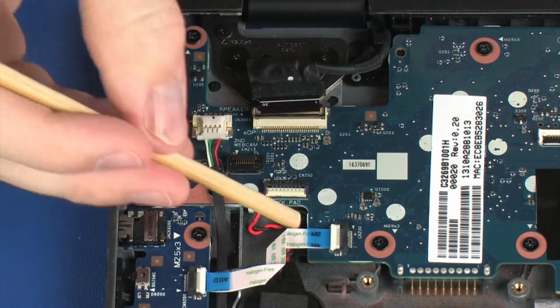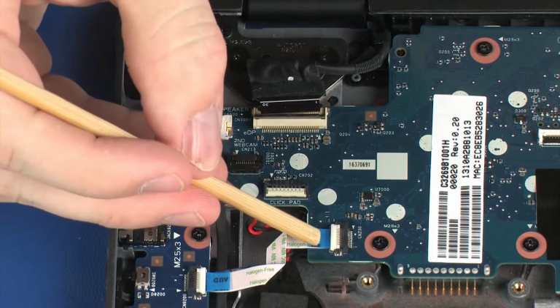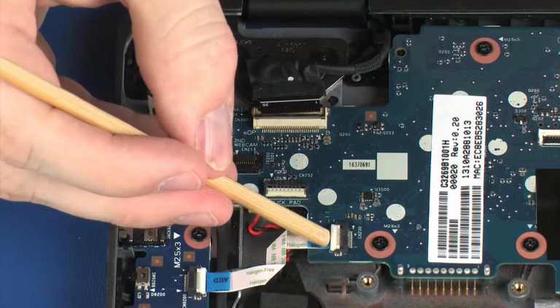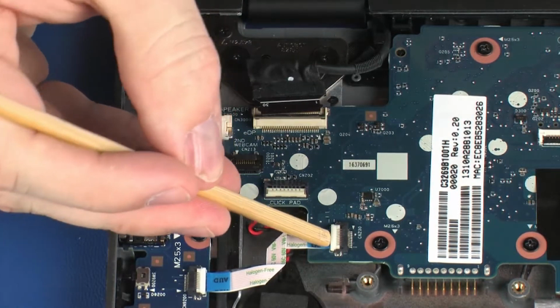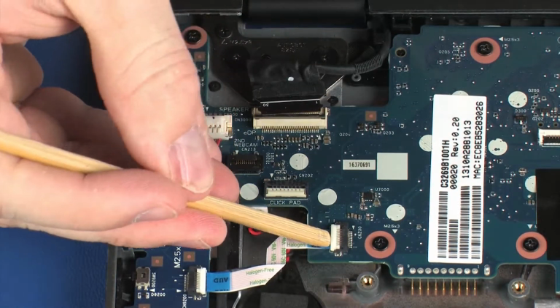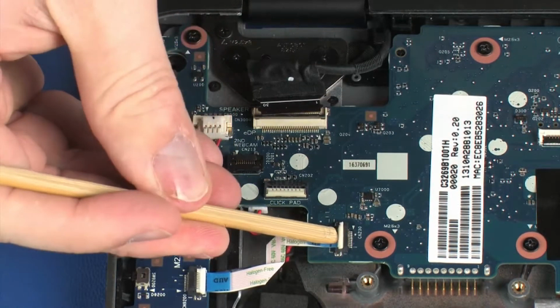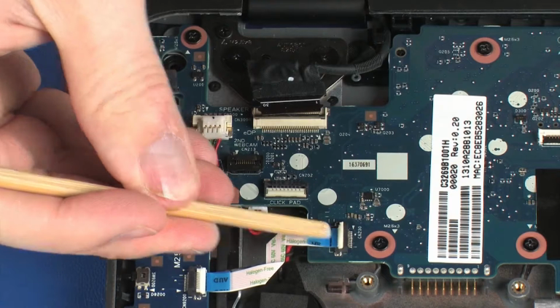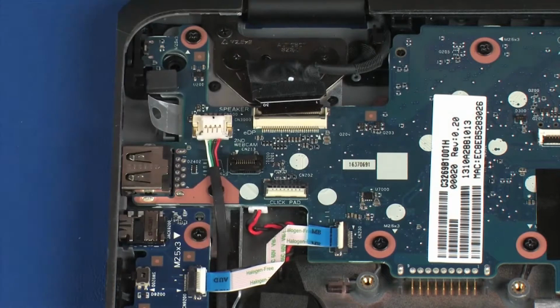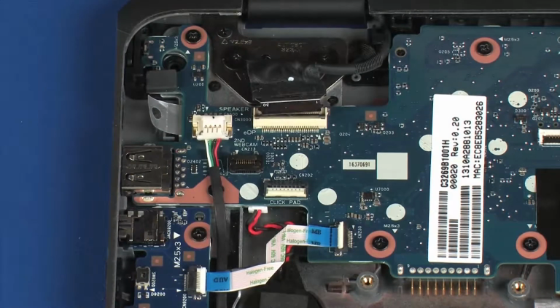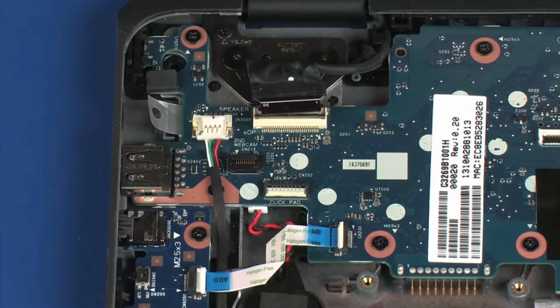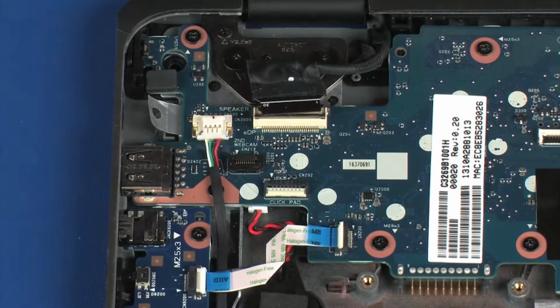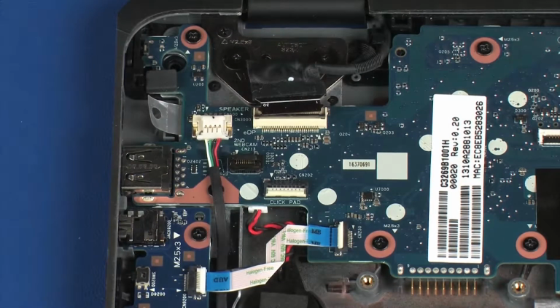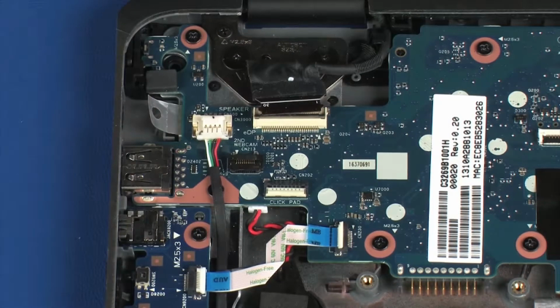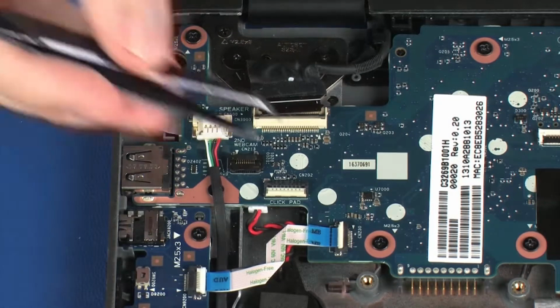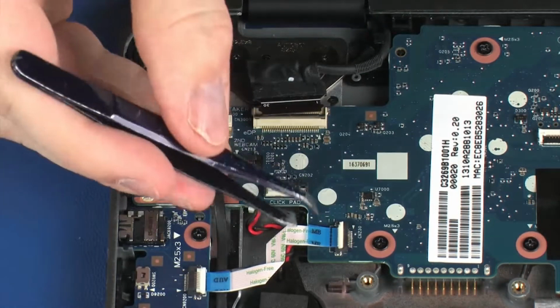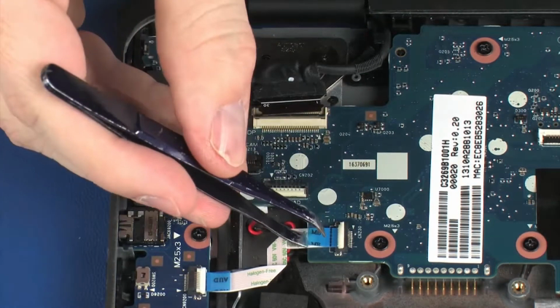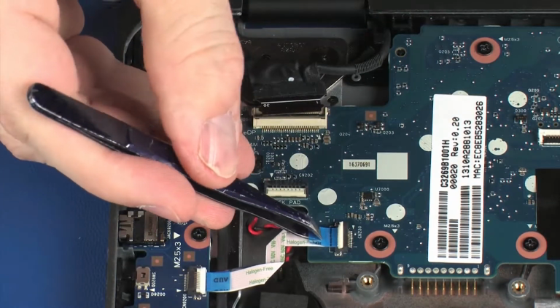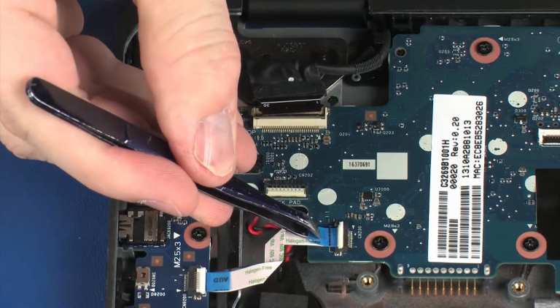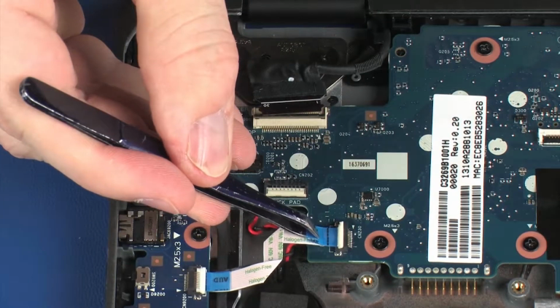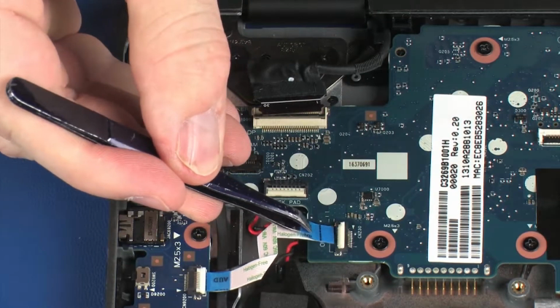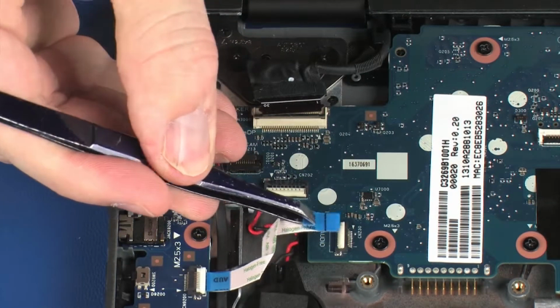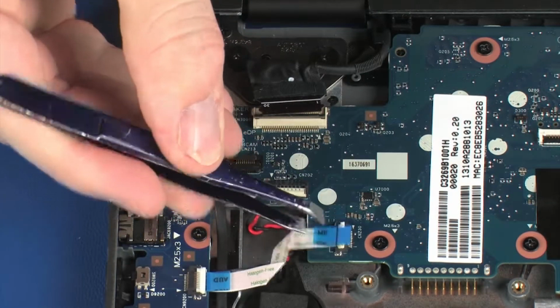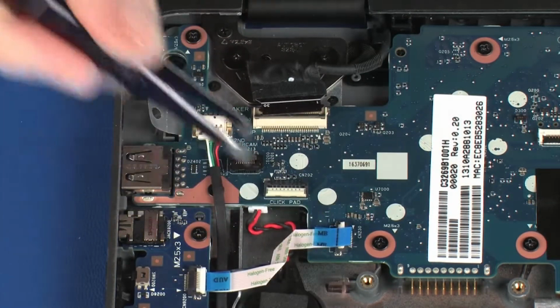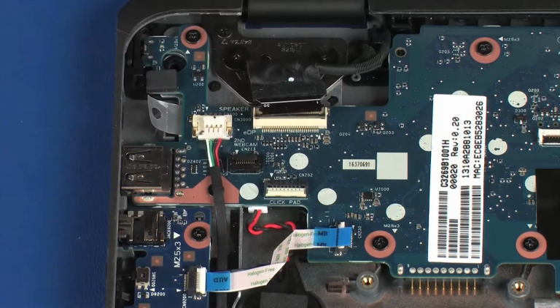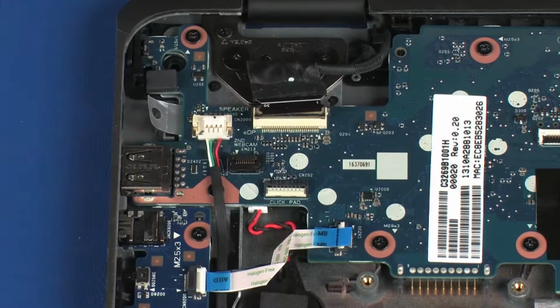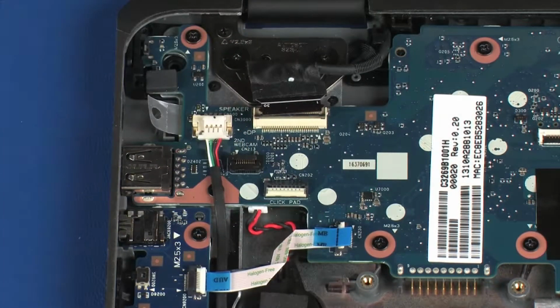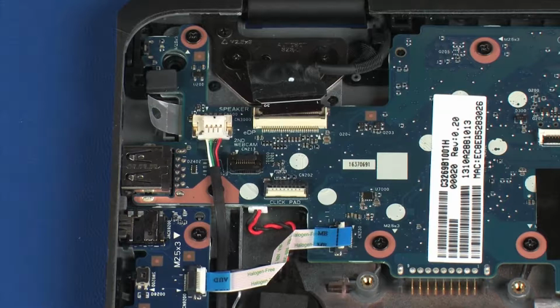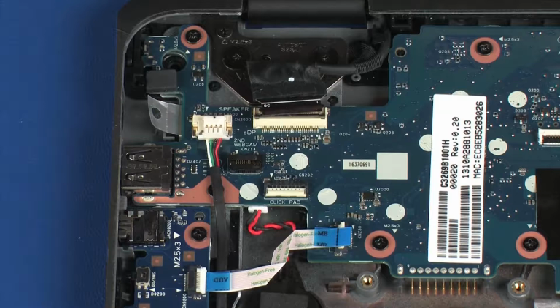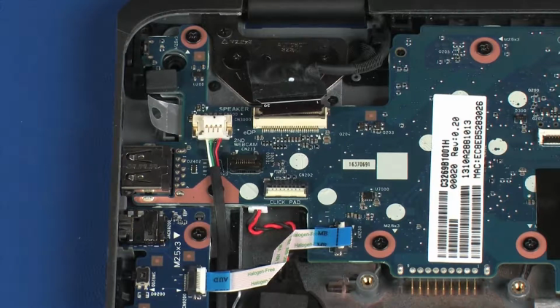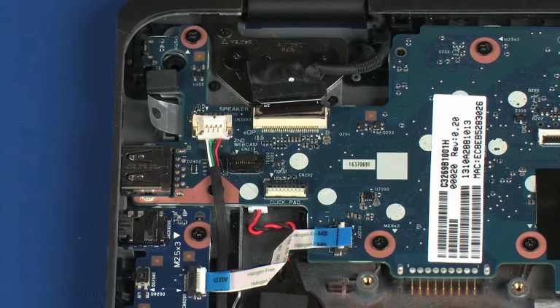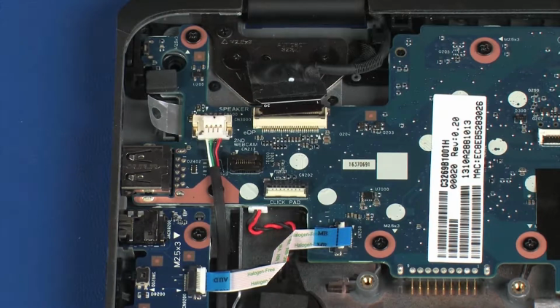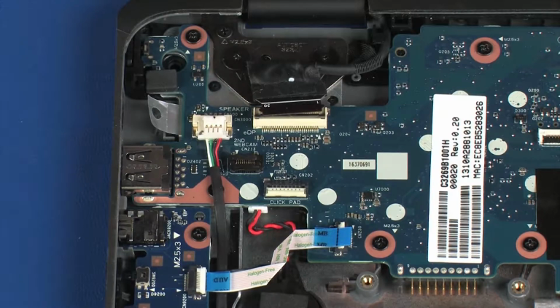Using minimal force, lift the locking bar up on the audio board ZIF connector and disconnect the audio board ribbon cable from the system board.